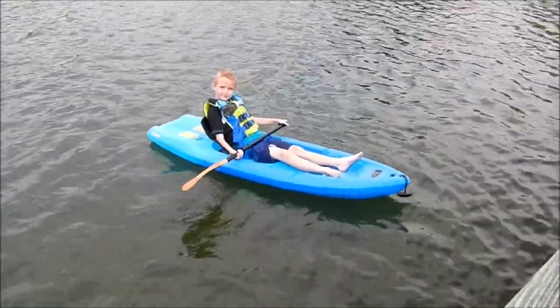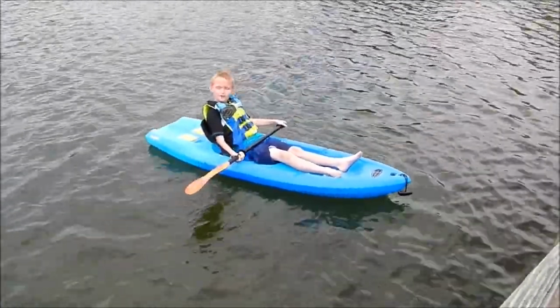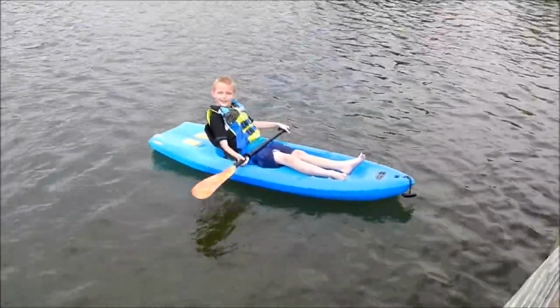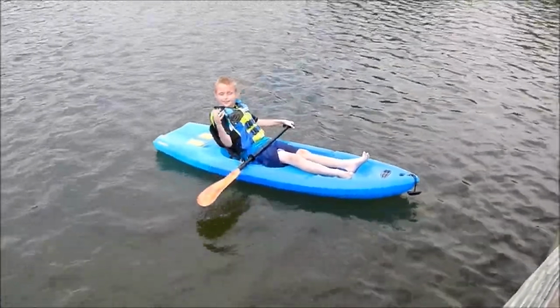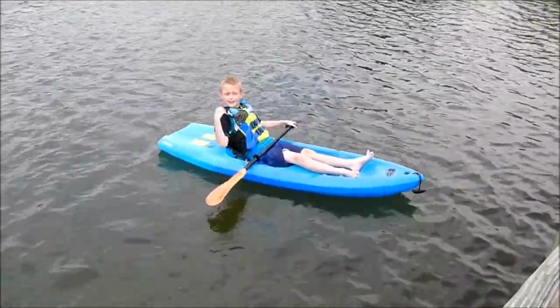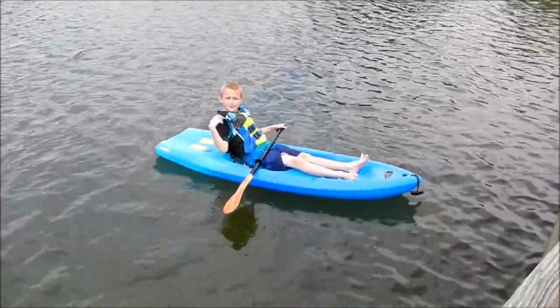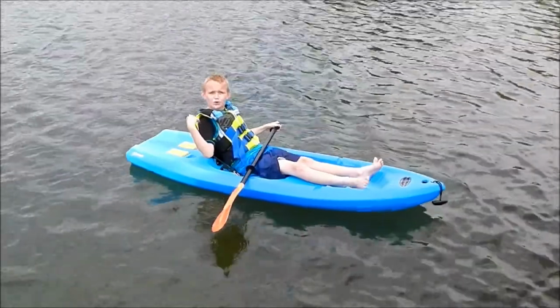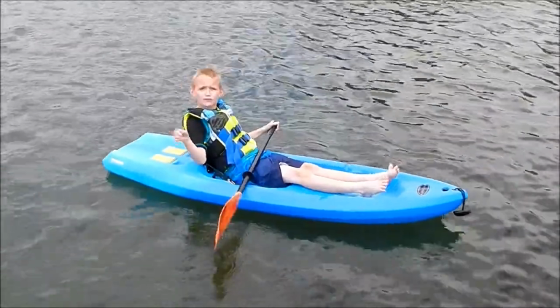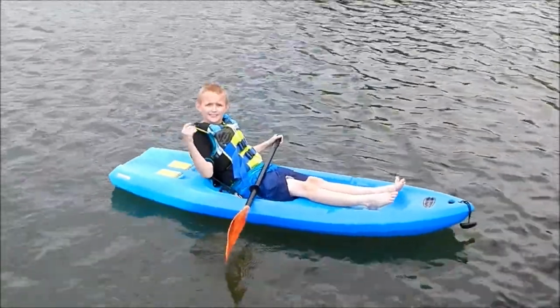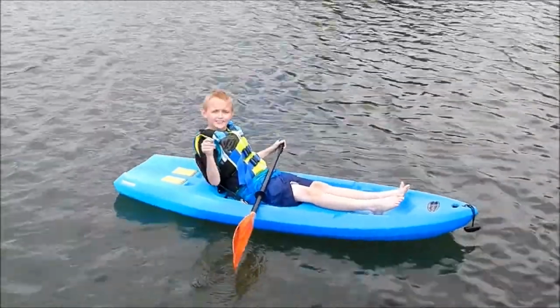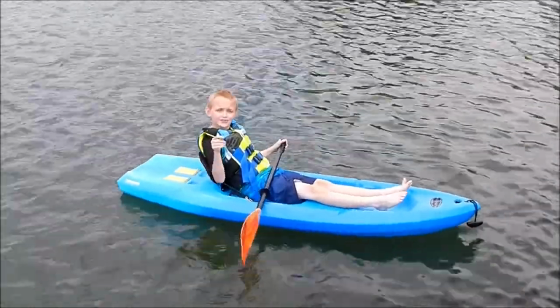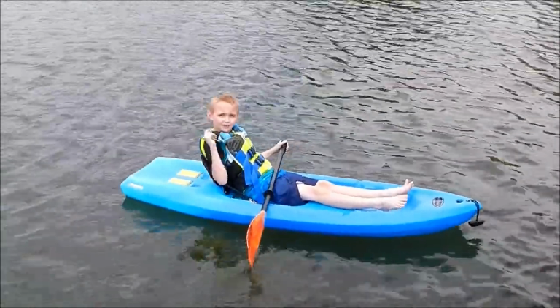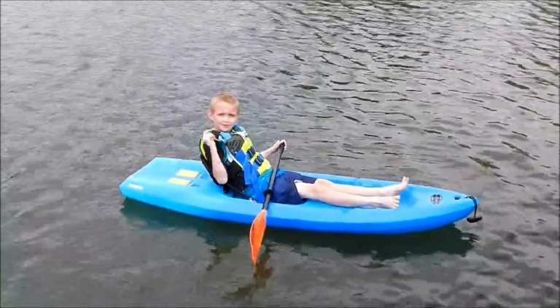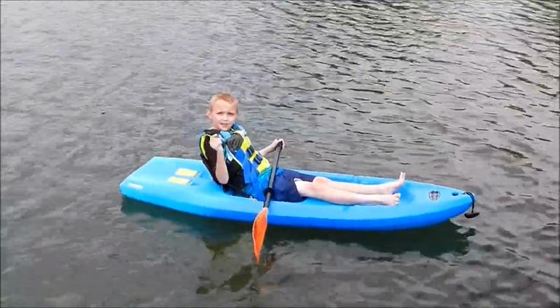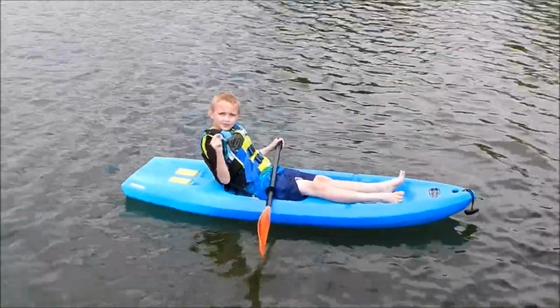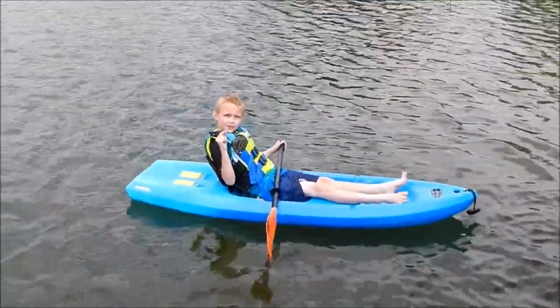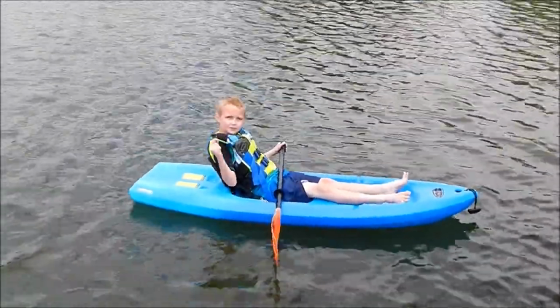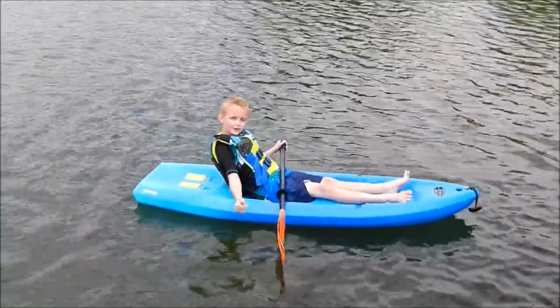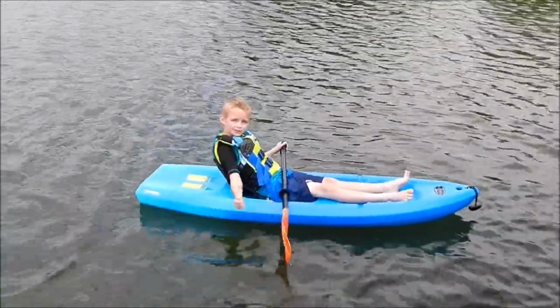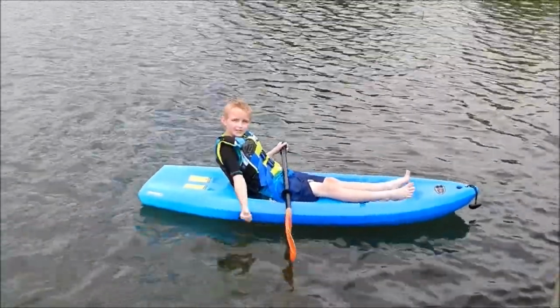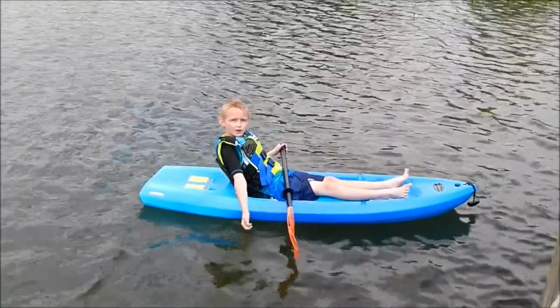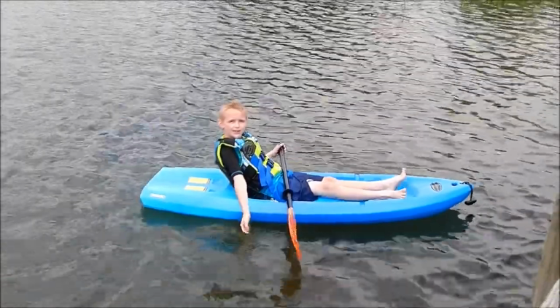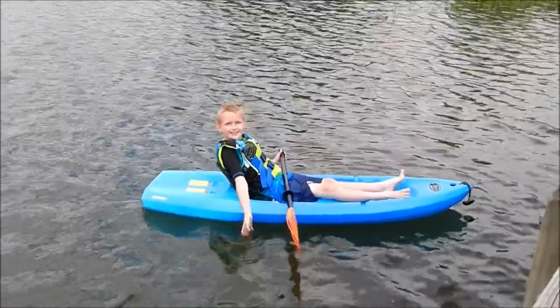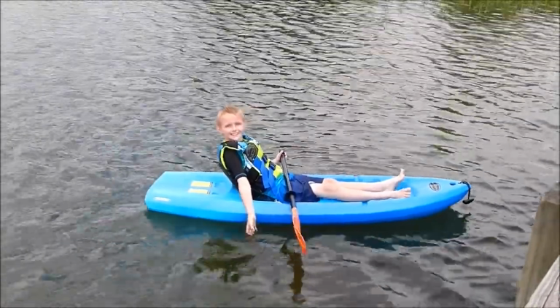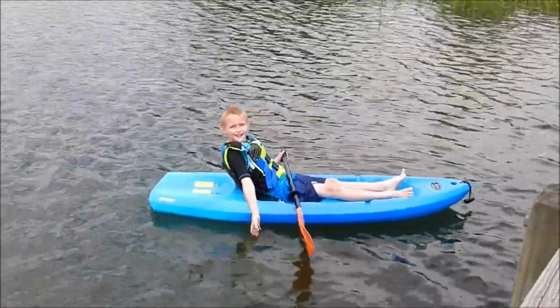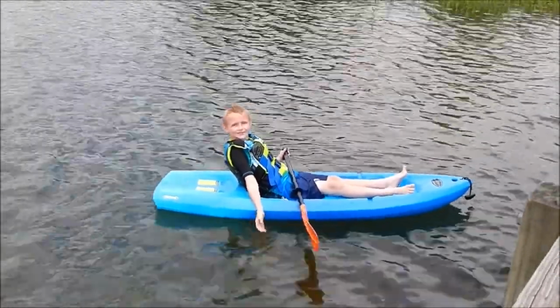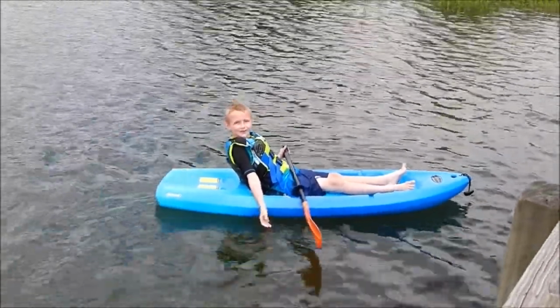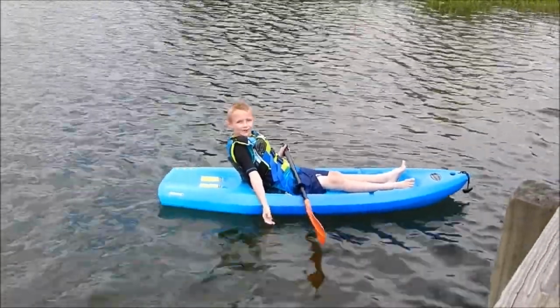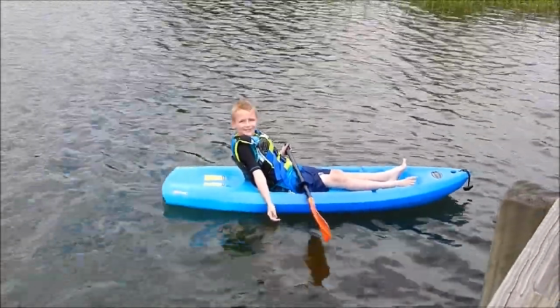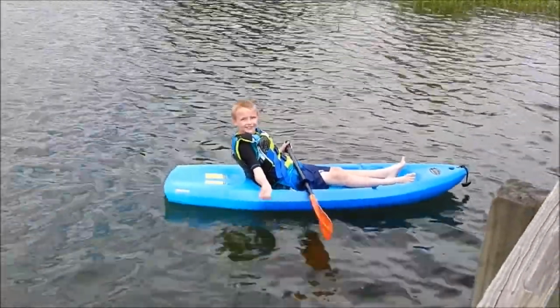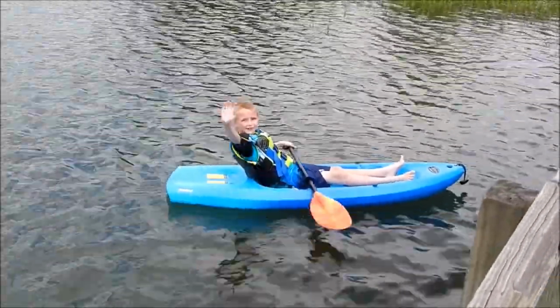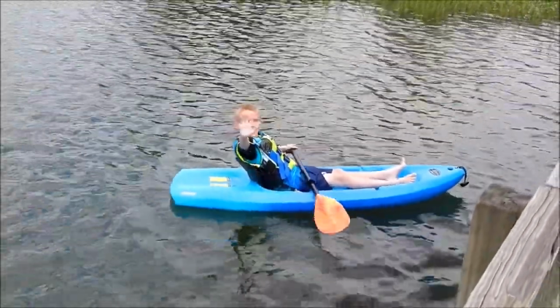Hopefully you guys enjoyed this — this is about the end of this video. If you guys did enjoy this video, please like and subscribe. And if you like, please comment. Guys, I'll see you all in the next video. Bye!